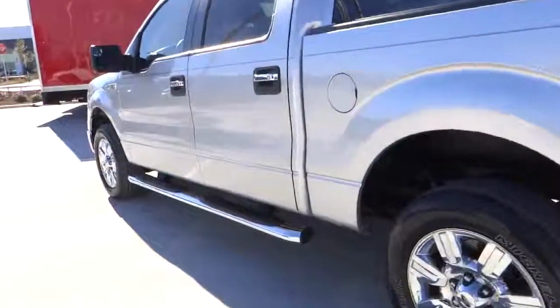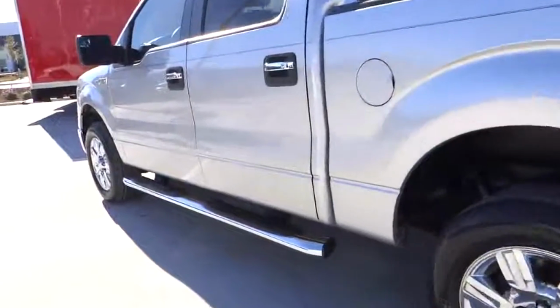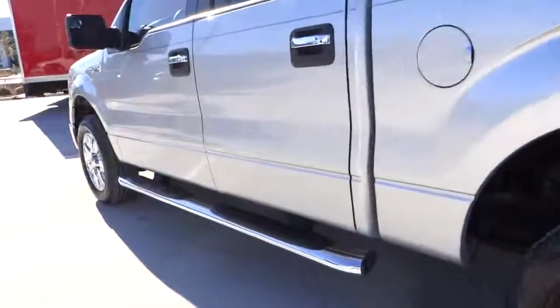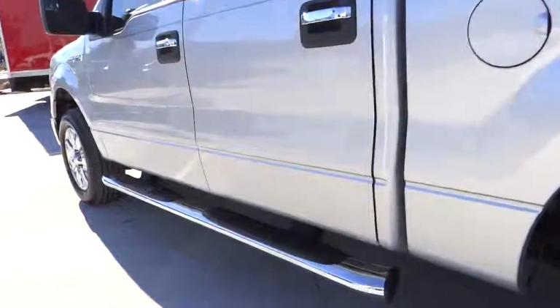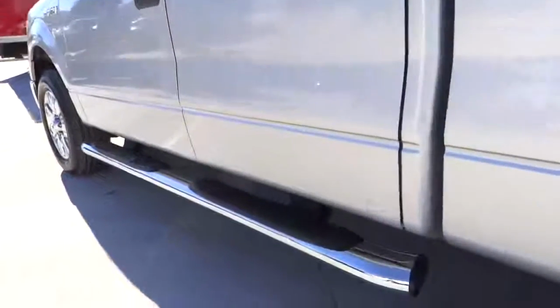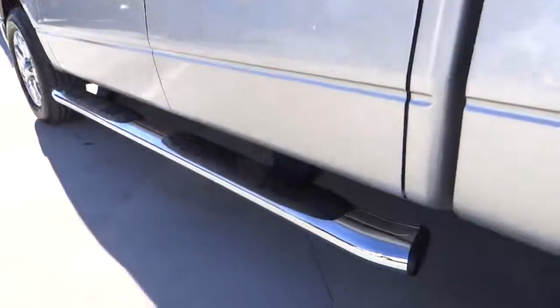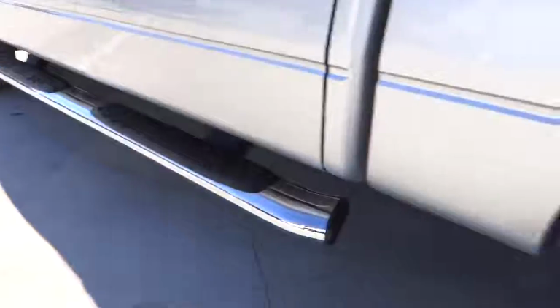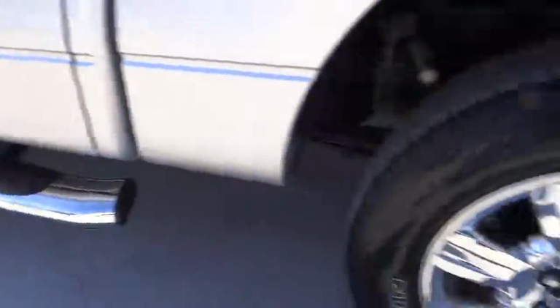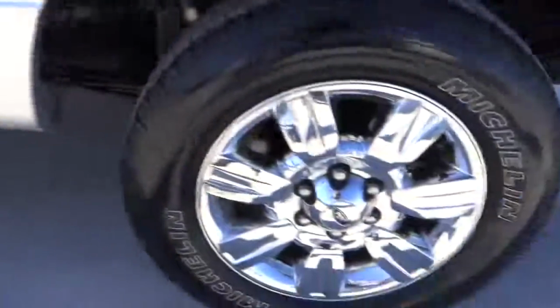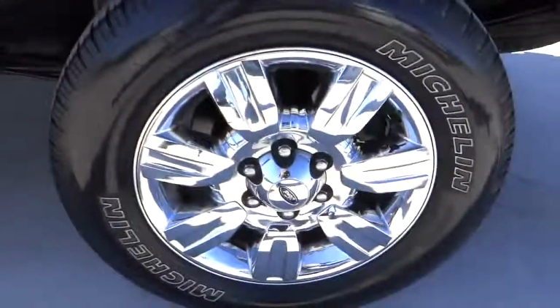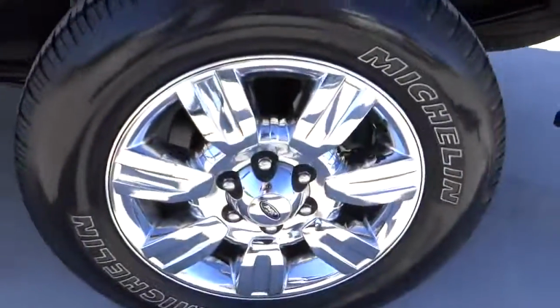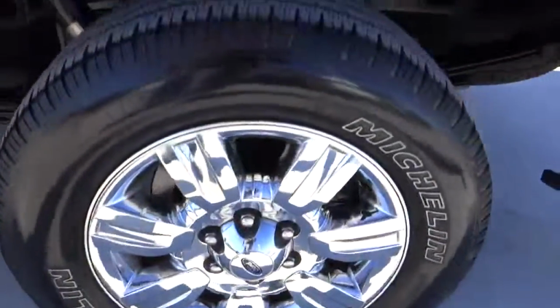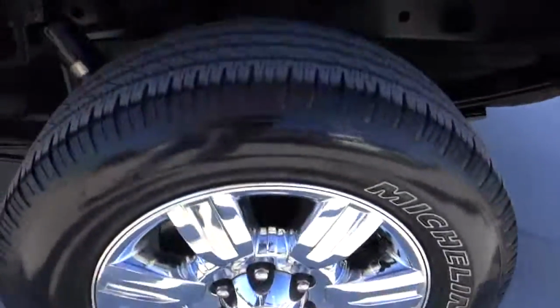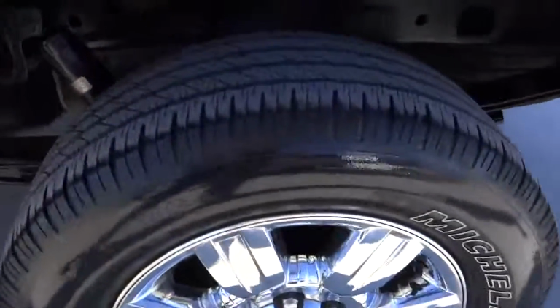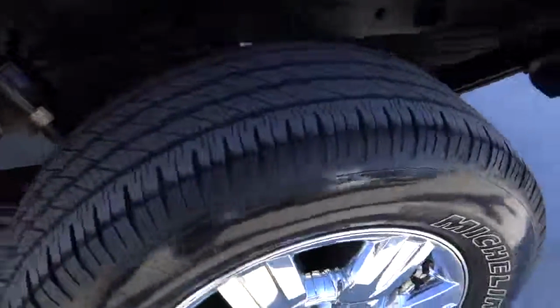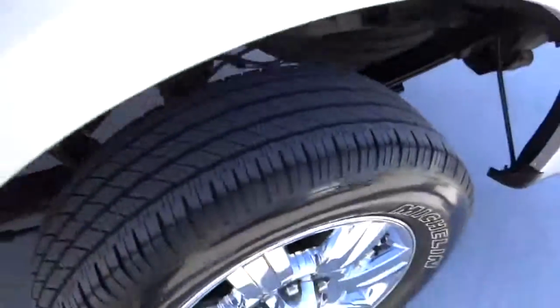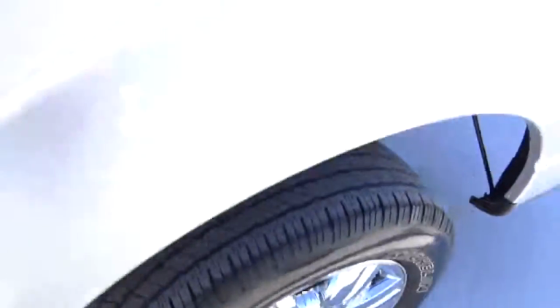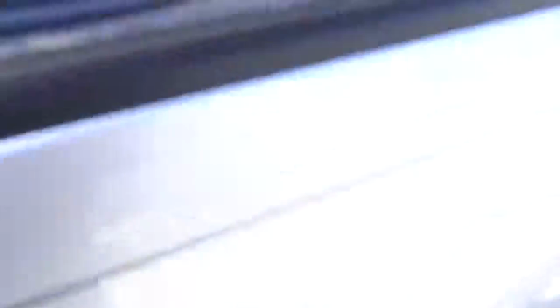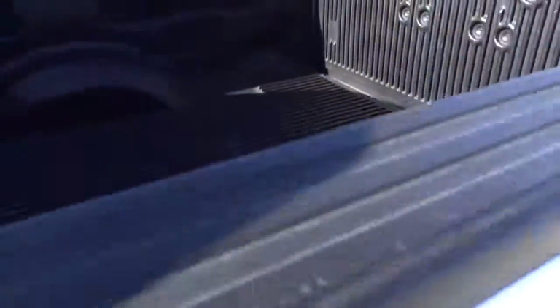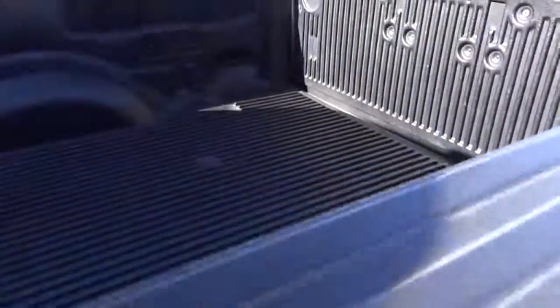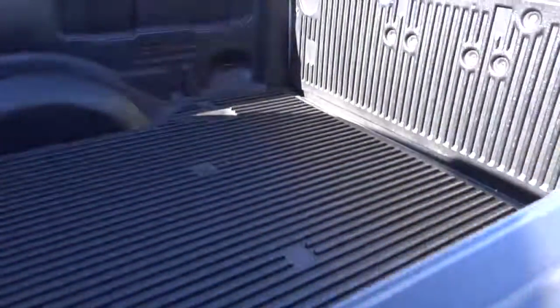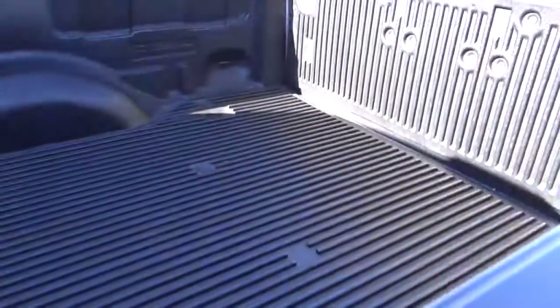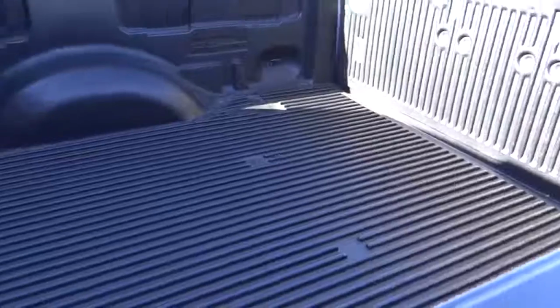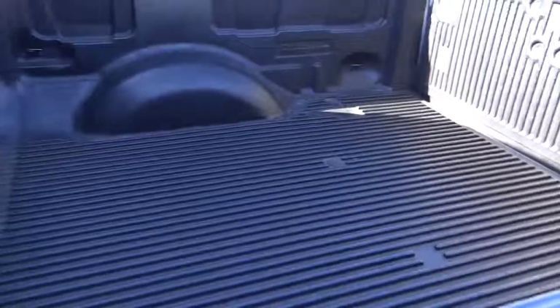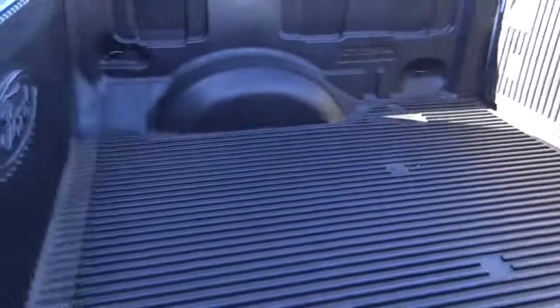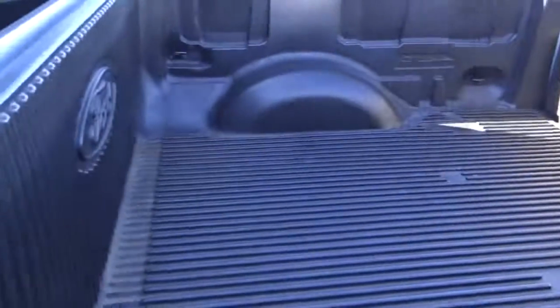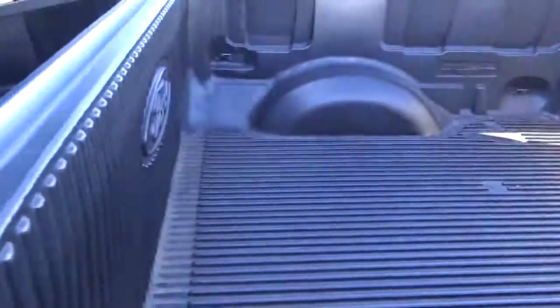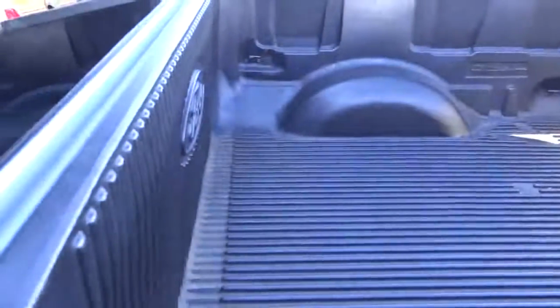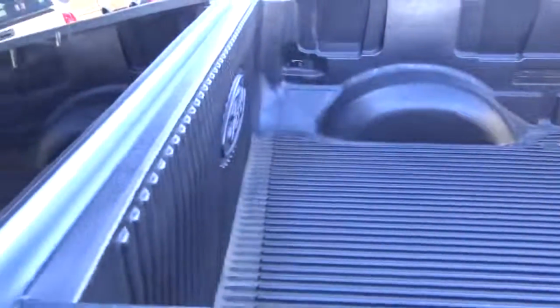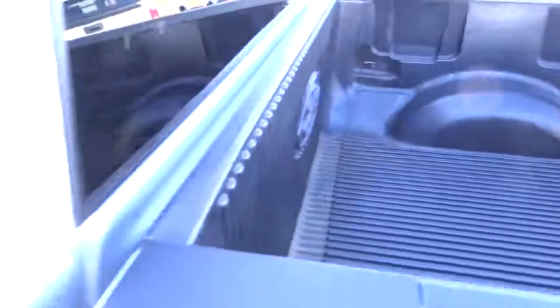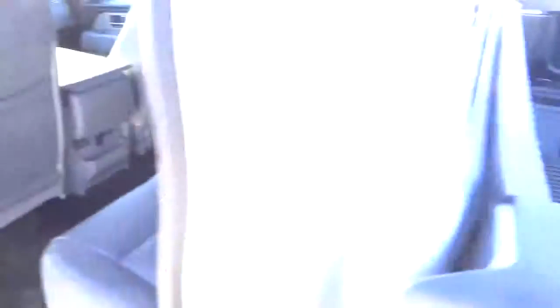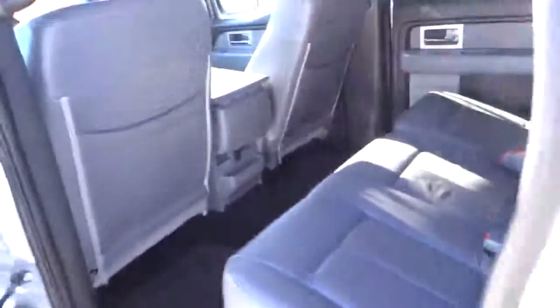This vehicle is Carfax certified one owner and qualifies for Carfax buyback guarantee. A vehicle like this doesn't come along every day. Come in and get it before someone else does.